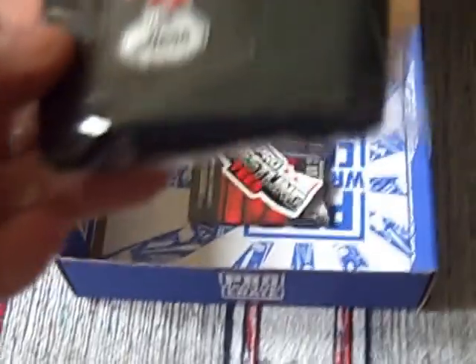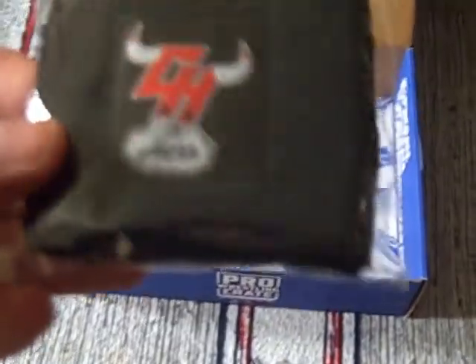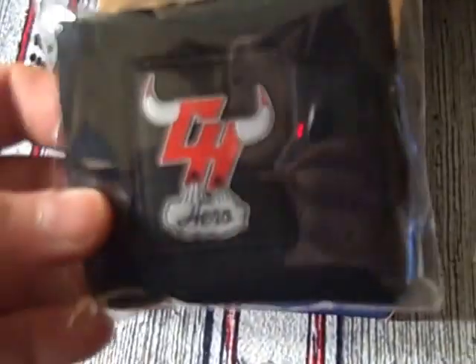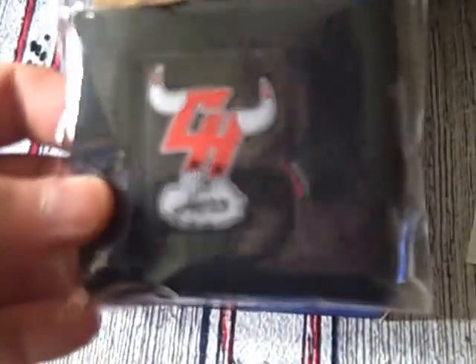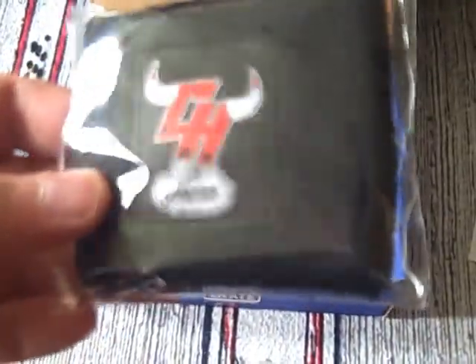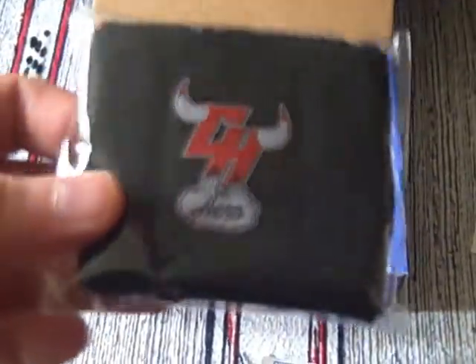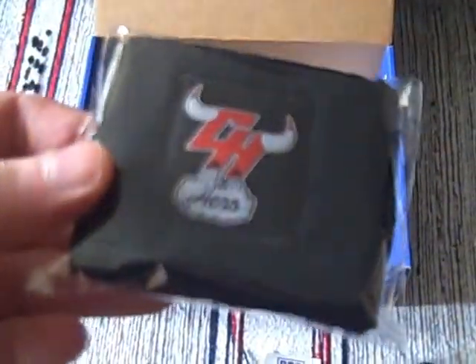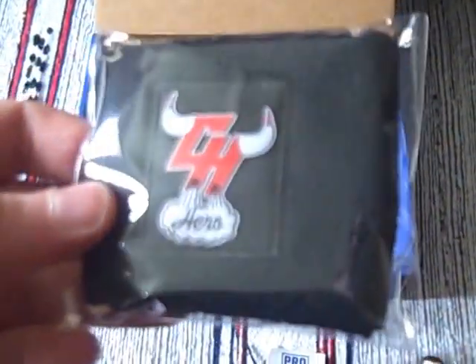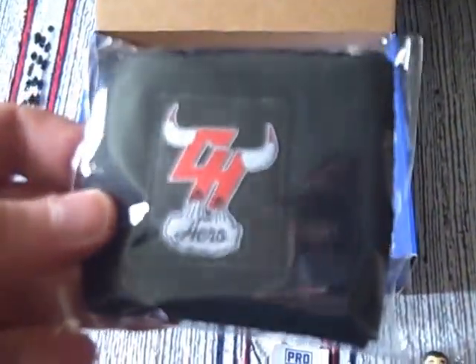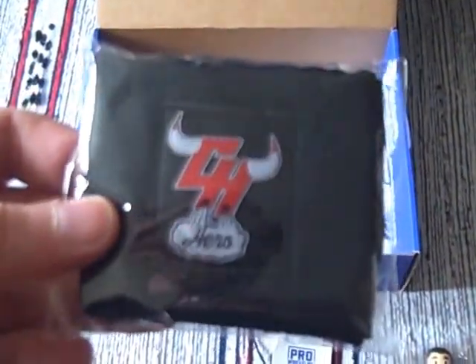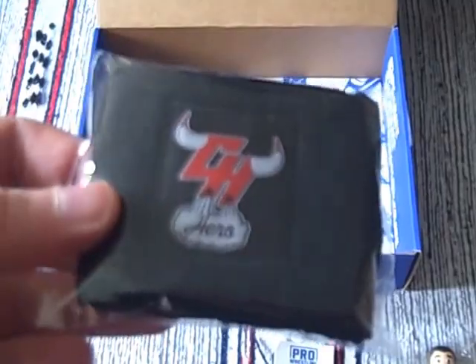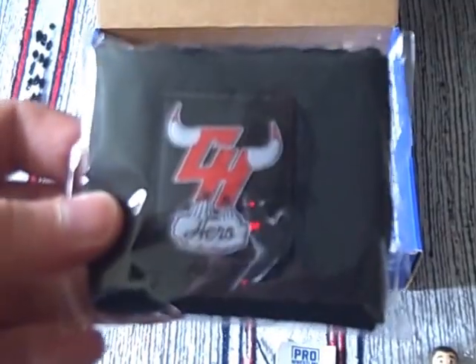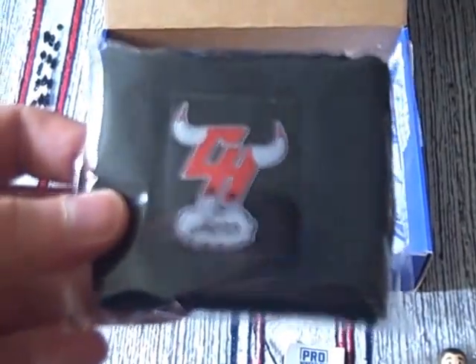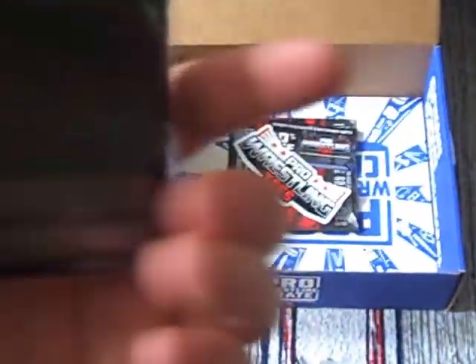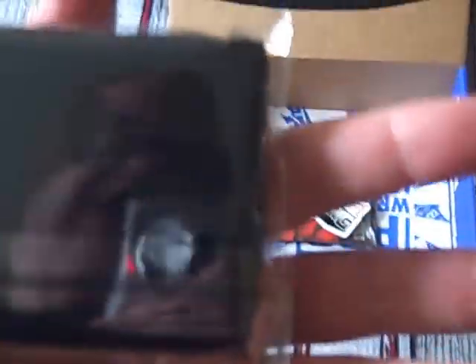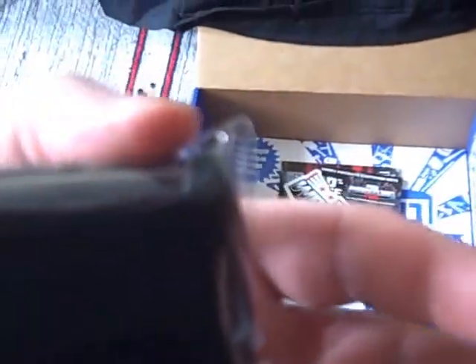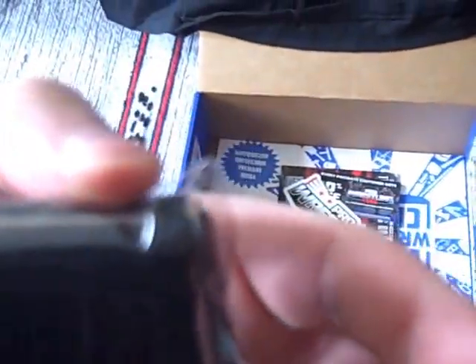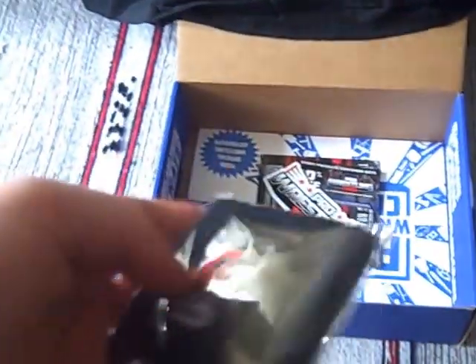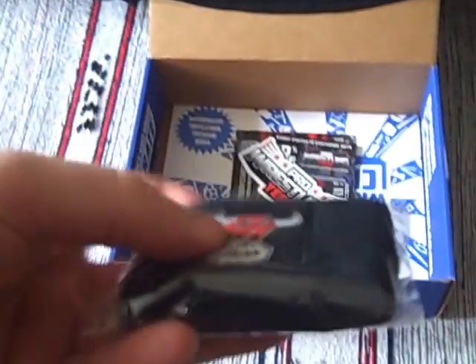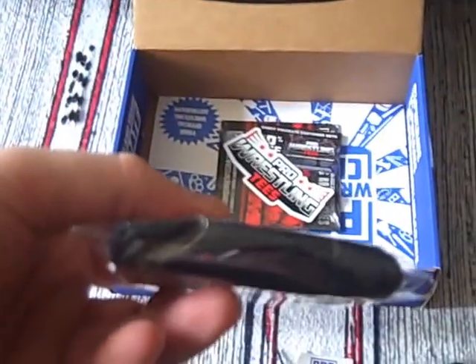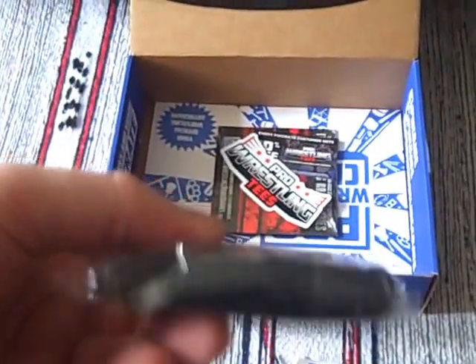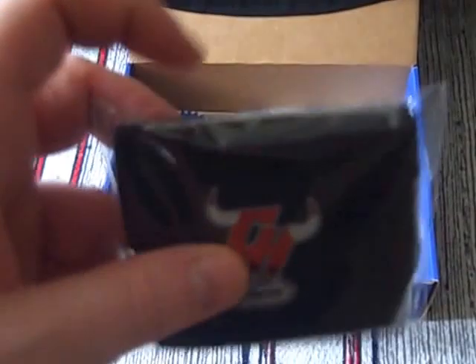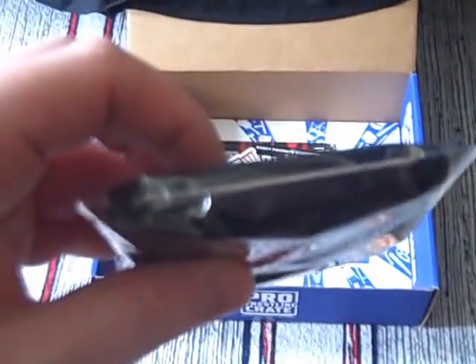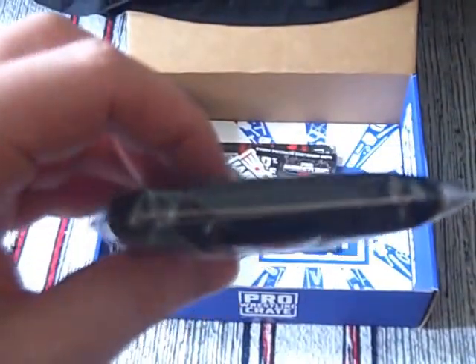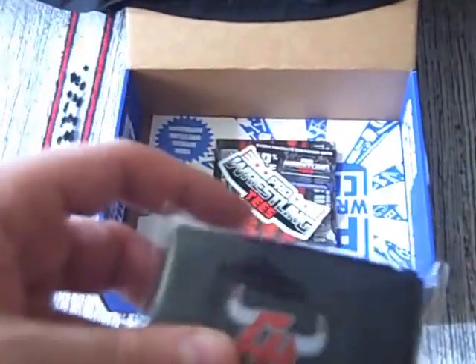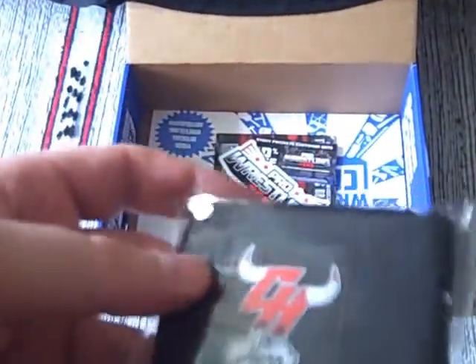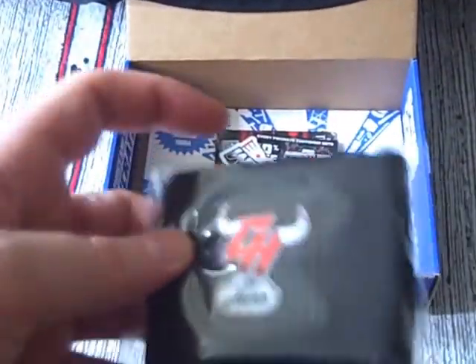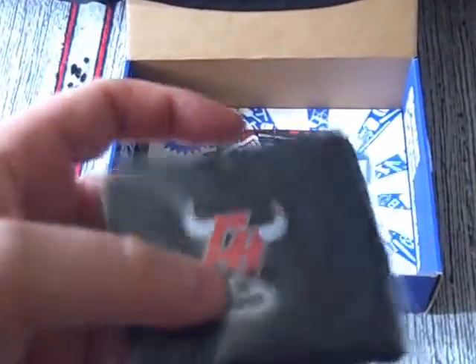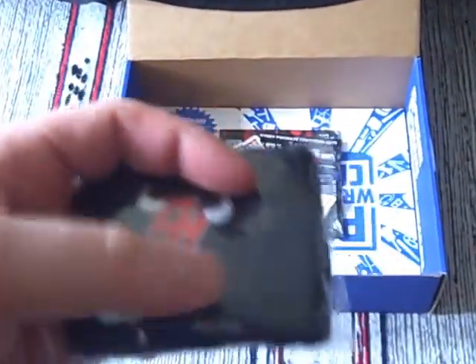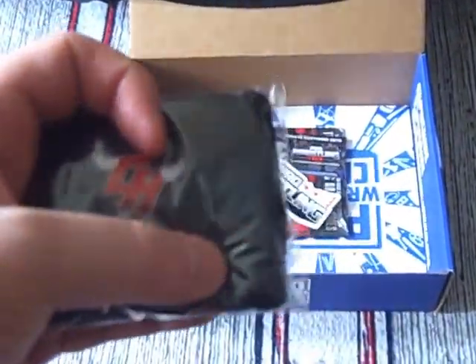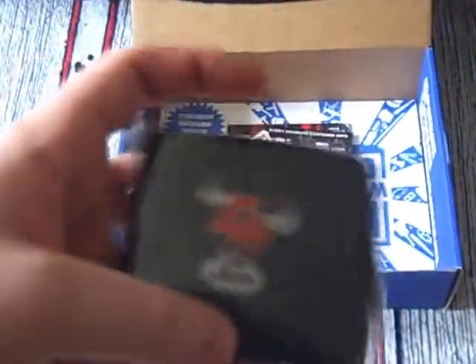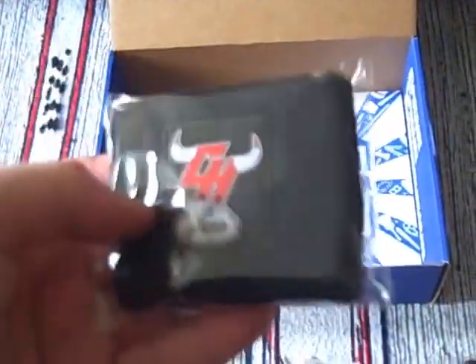We'll move on next to — well, it's a Chris Hero item with a bull logo. Not sure exactly what it is. Is it a wrist pad maybe? I guess it will stretch because it's that type of material — a slightly spongy feel to it.